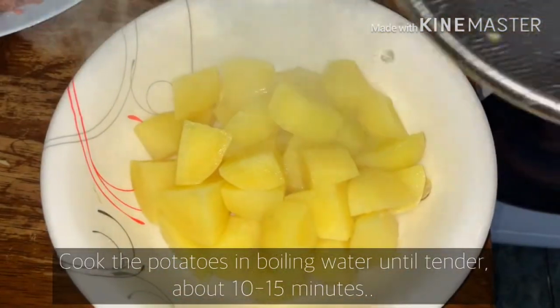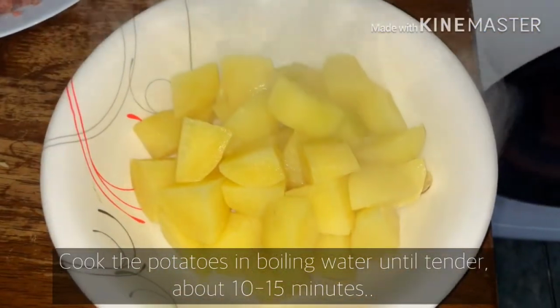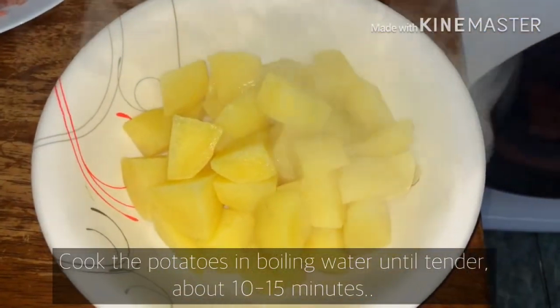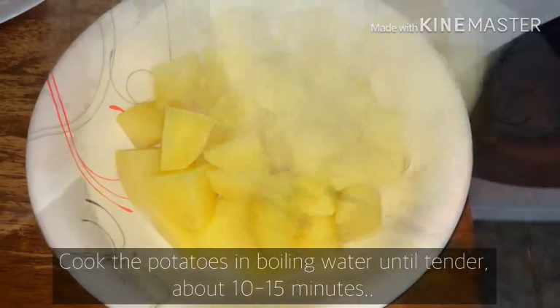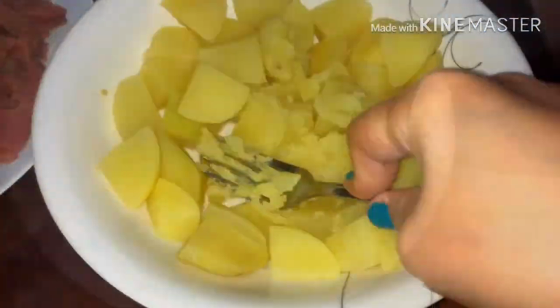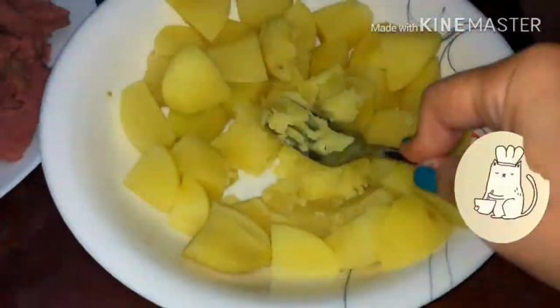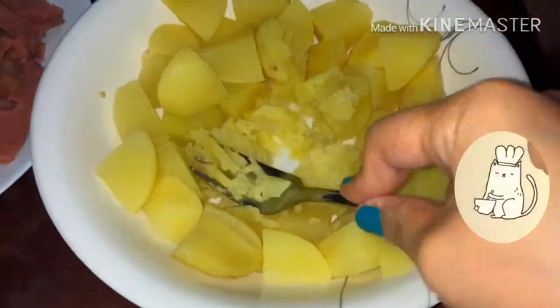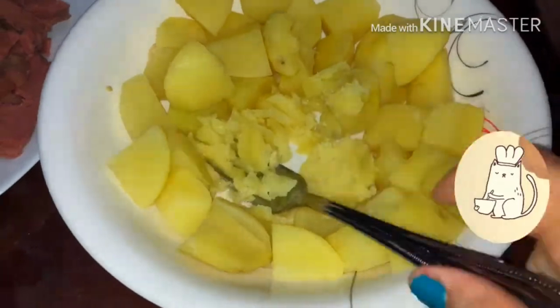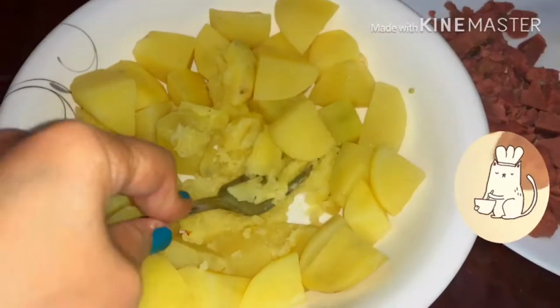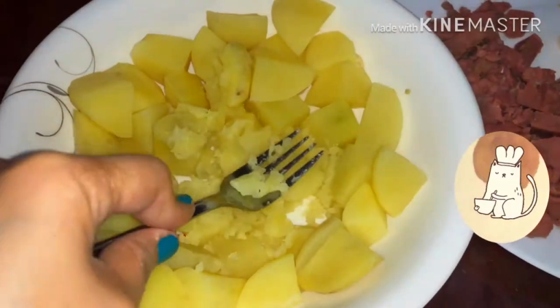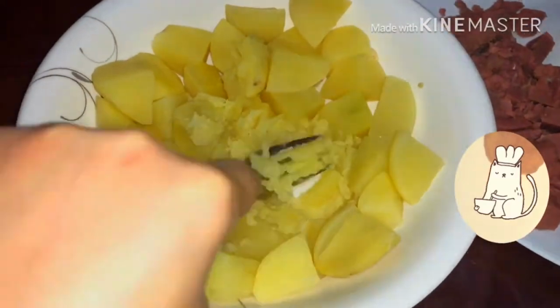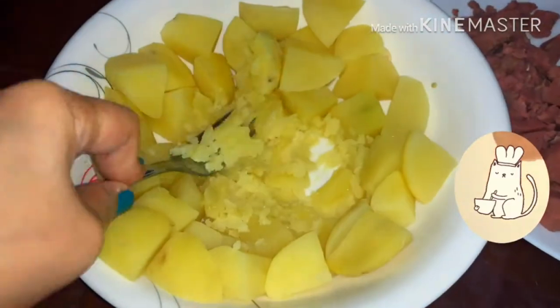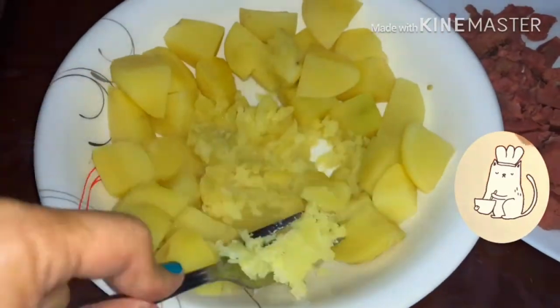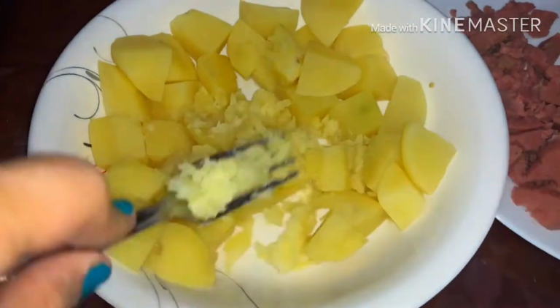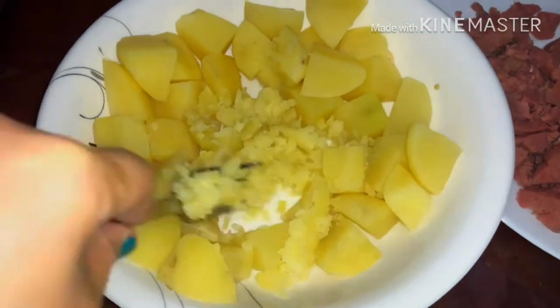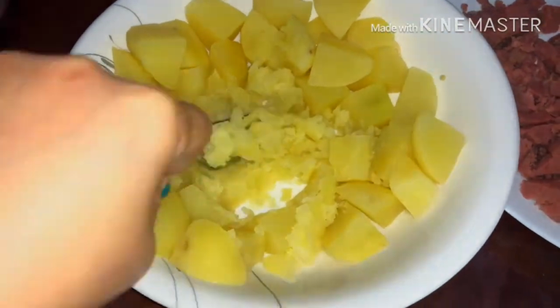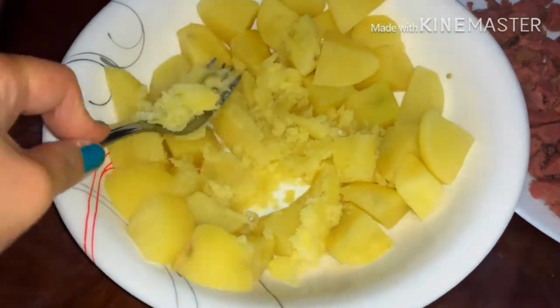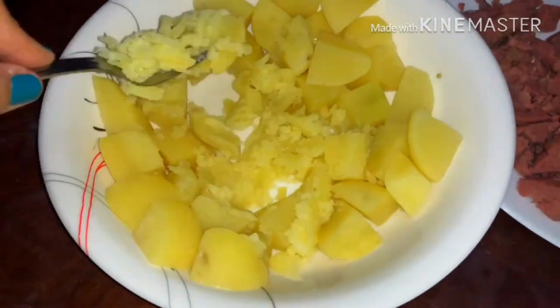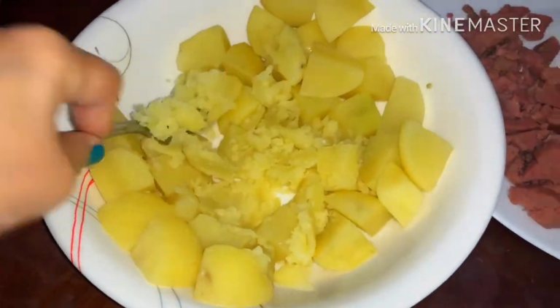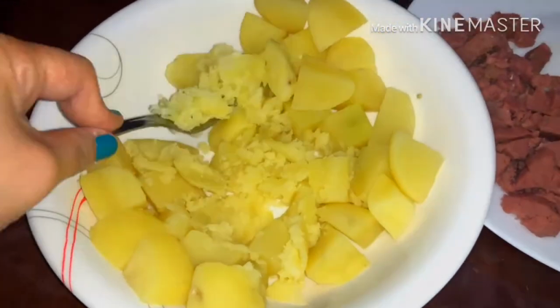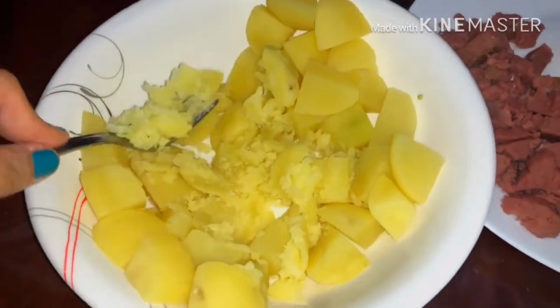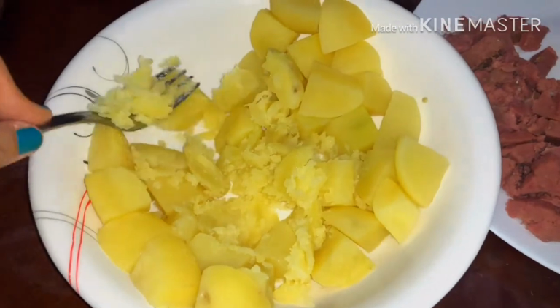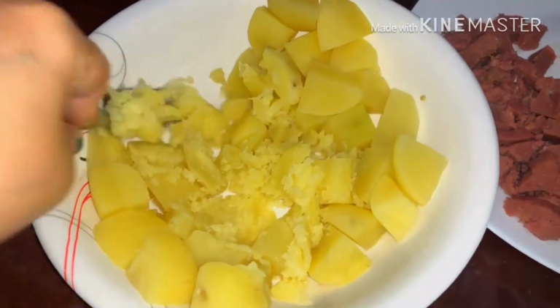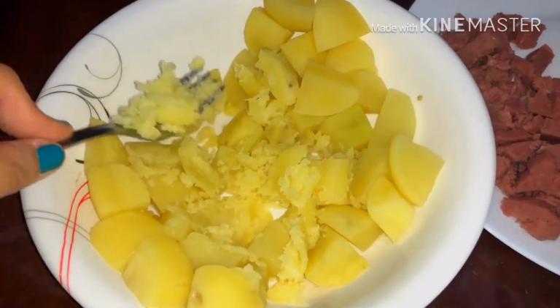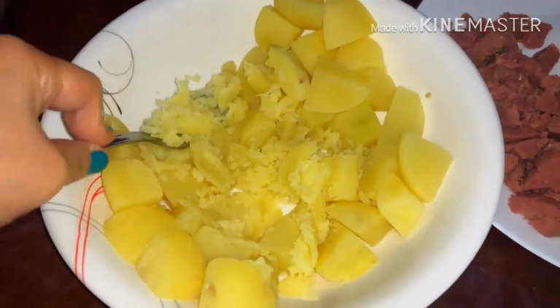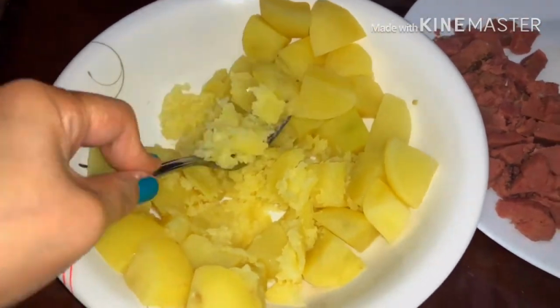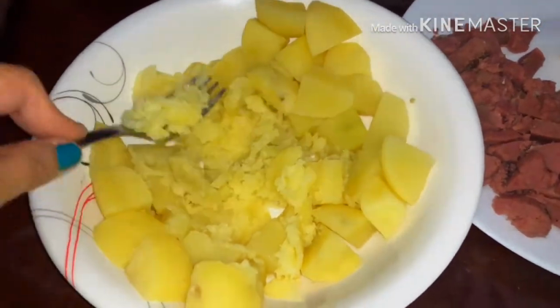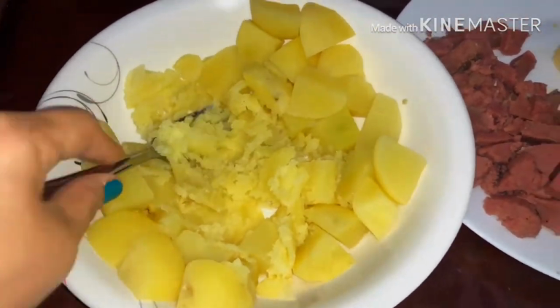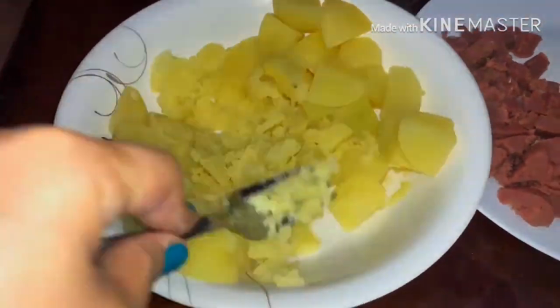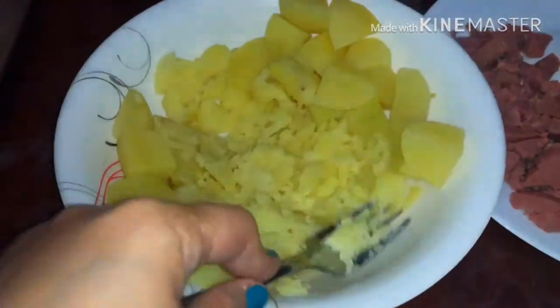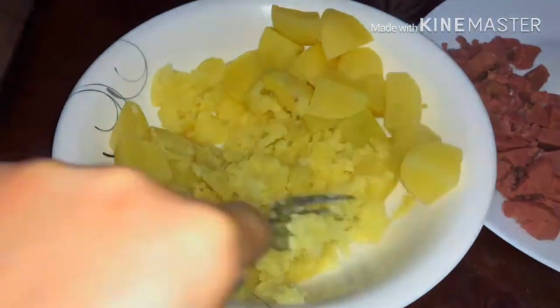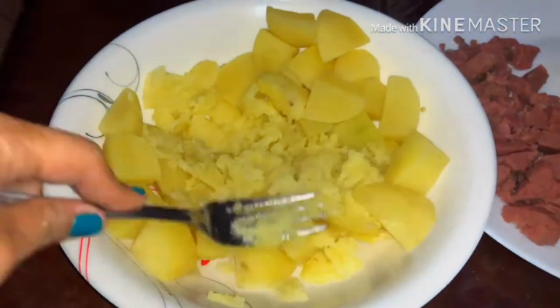Okay, so pag malambot na yung patatas, imamash na natin siya. Pwede tayo gumamit ng tinidor, or kung meron kayong ibang pang durog ng patatas na mas madali, mas okay.